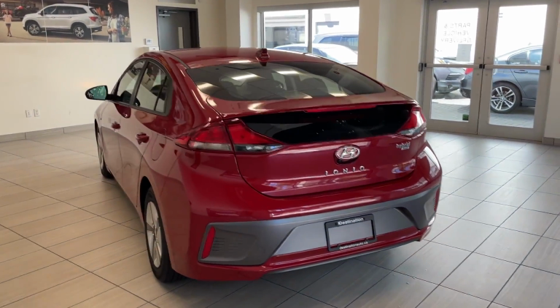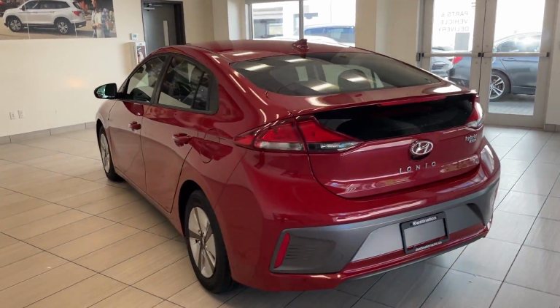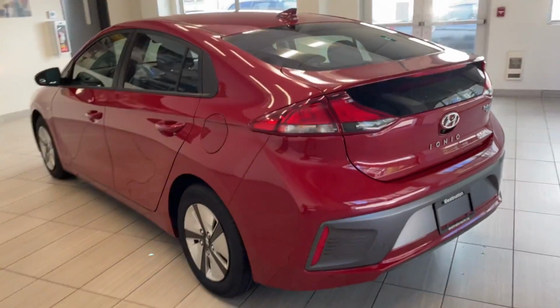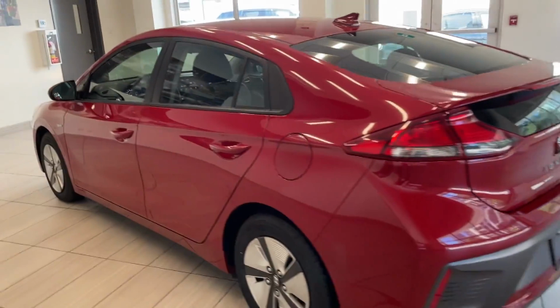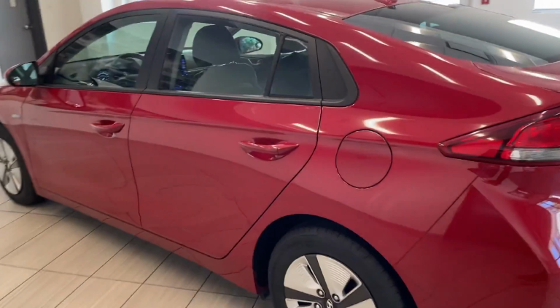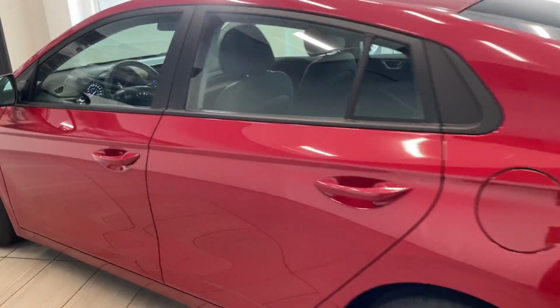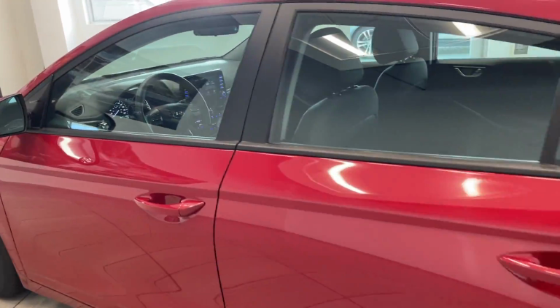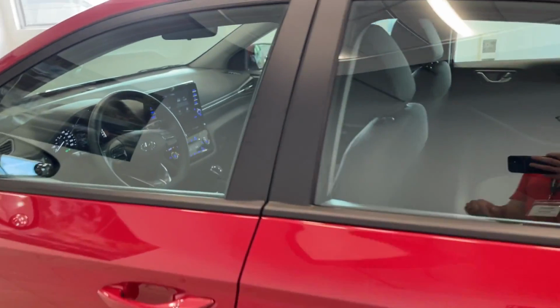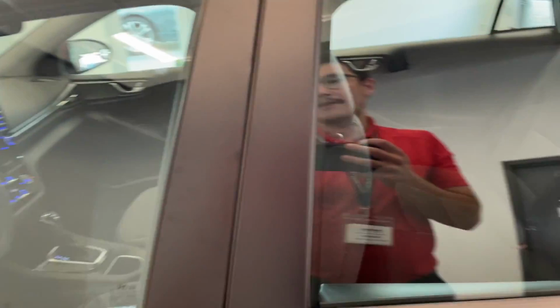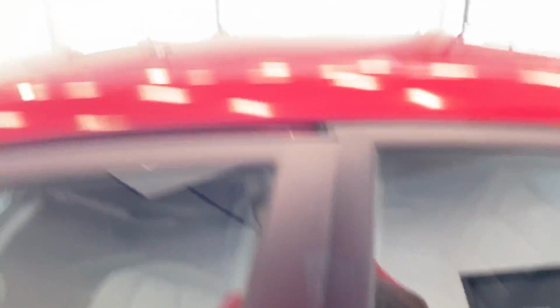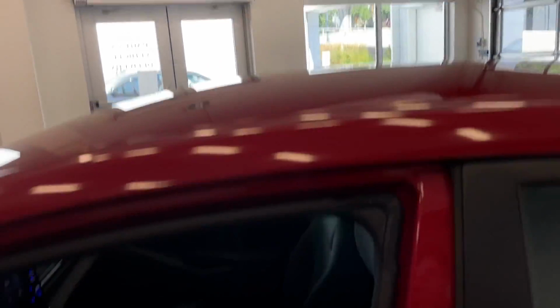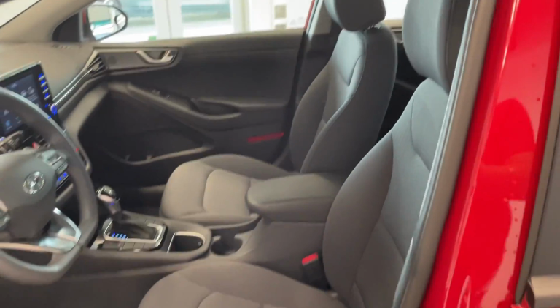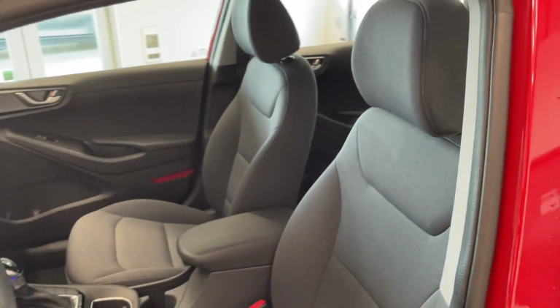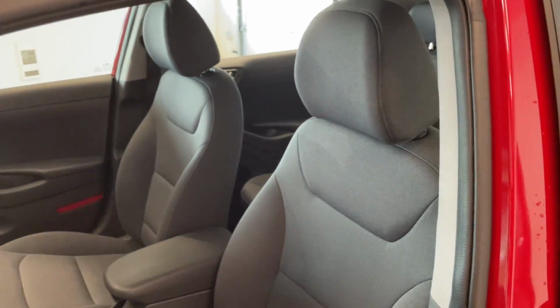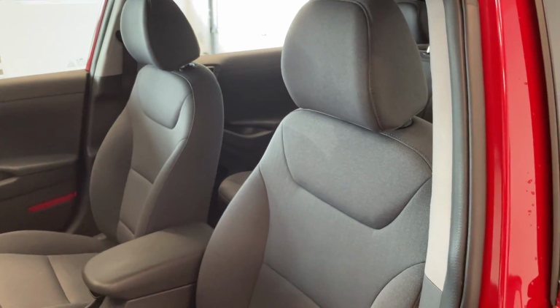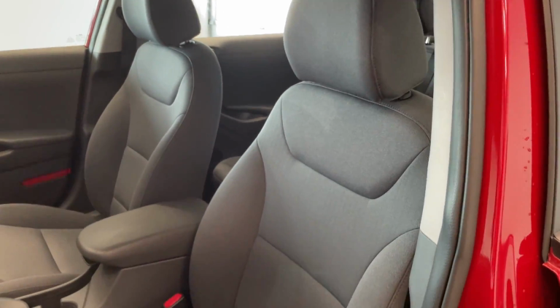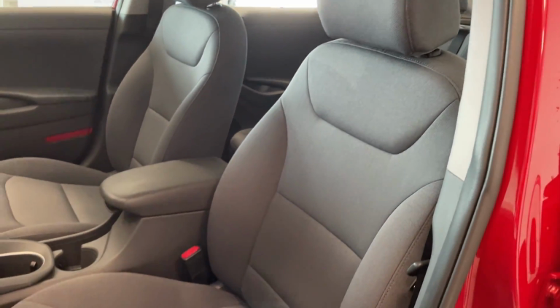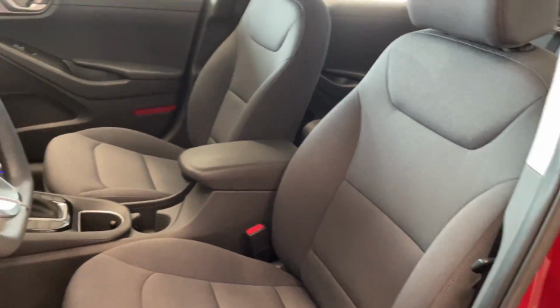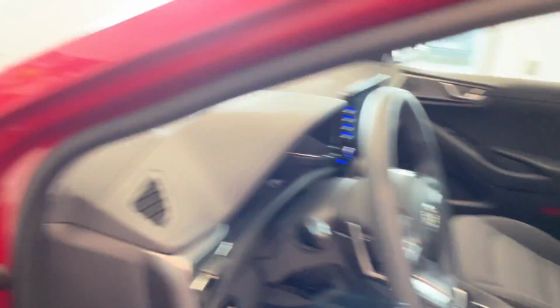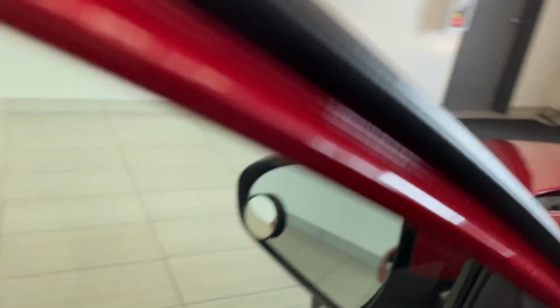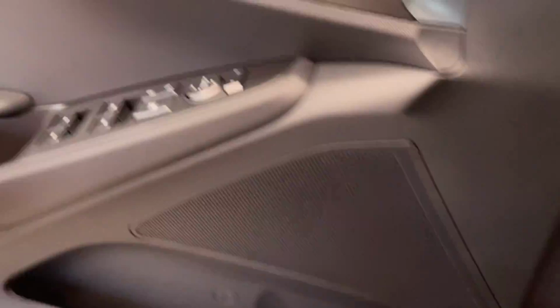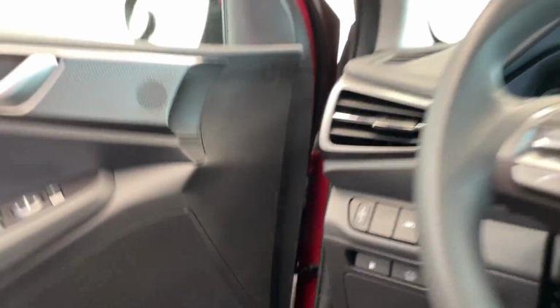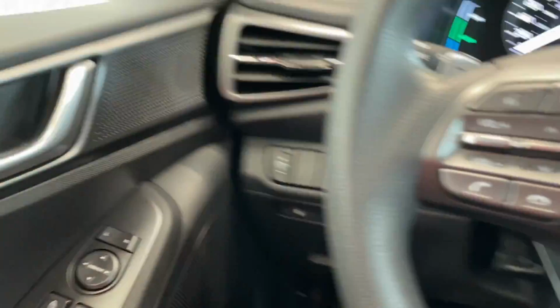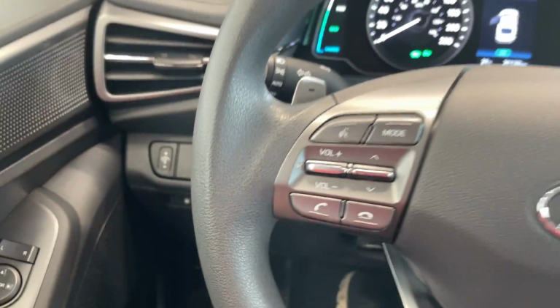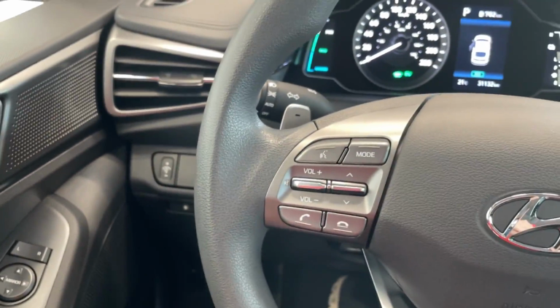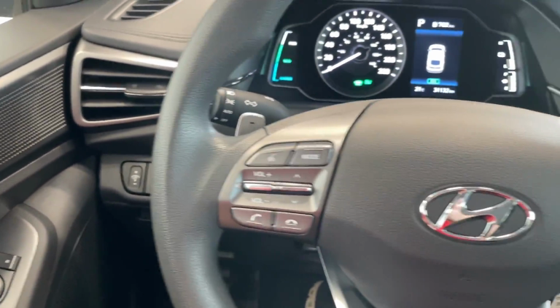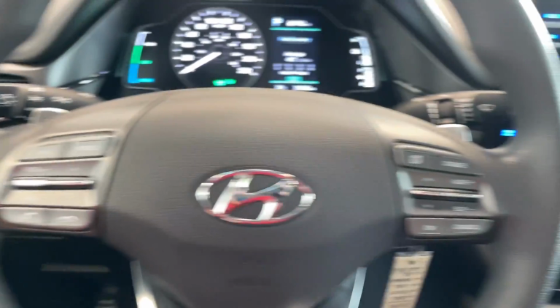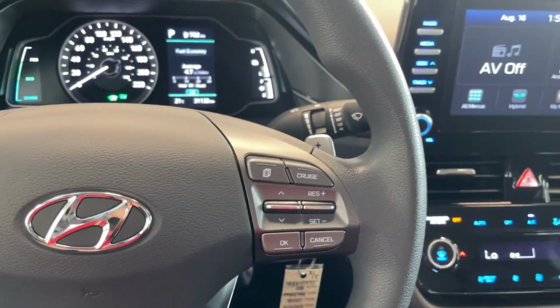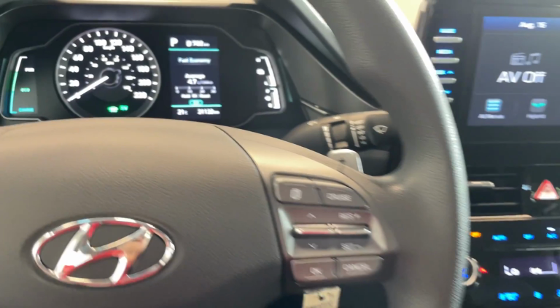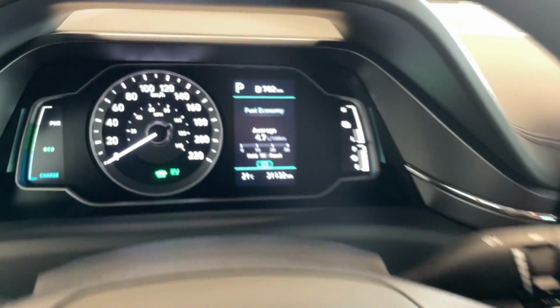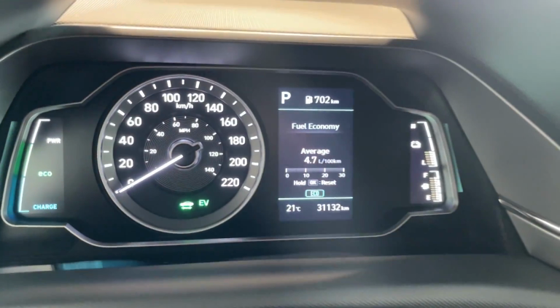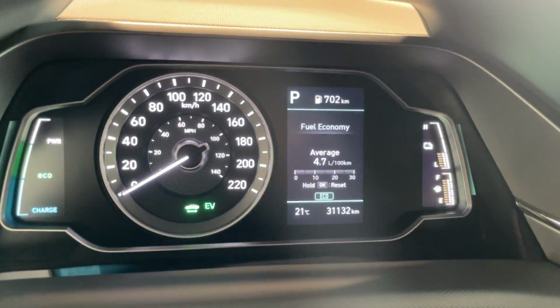And then we'll make our way to the inside. It's actually a very spacious interior here, with nice gray cloth seats. Very clean, with all your steering wheel controls there. The vehicle only has 31,000 kilometers.